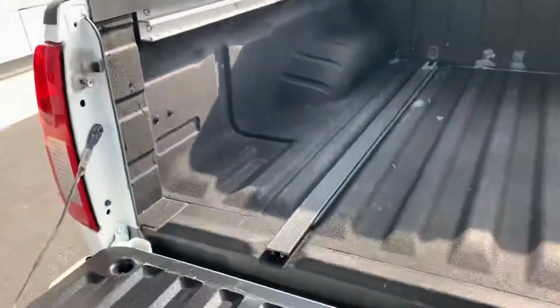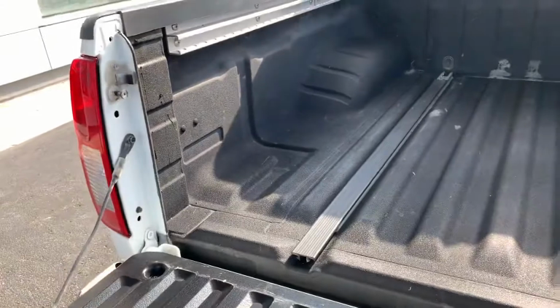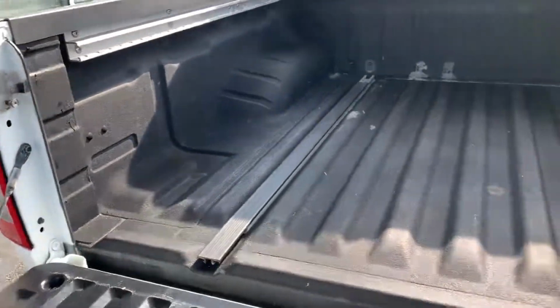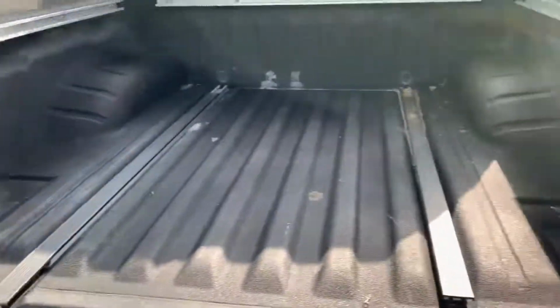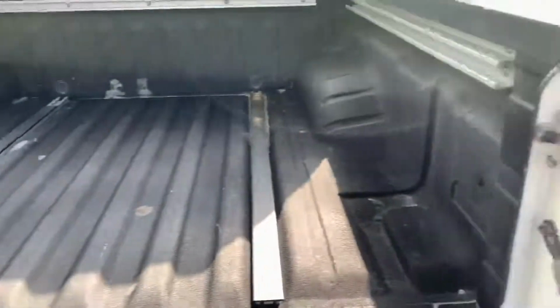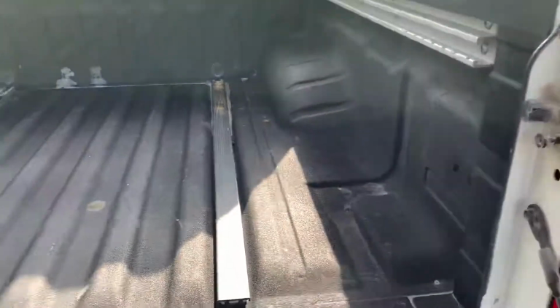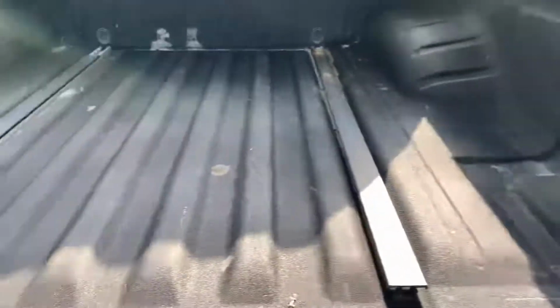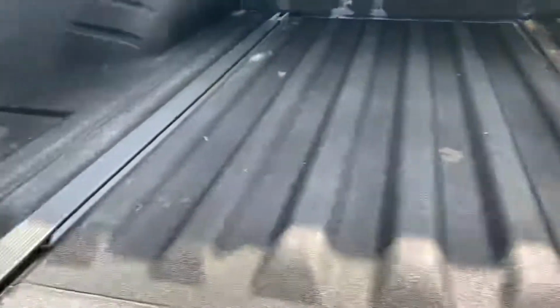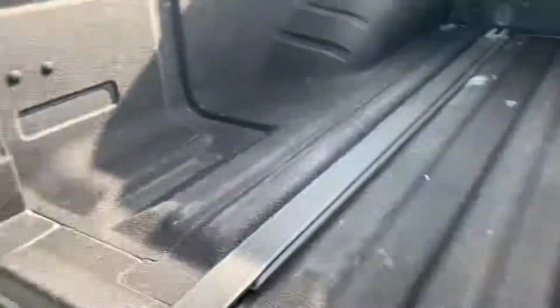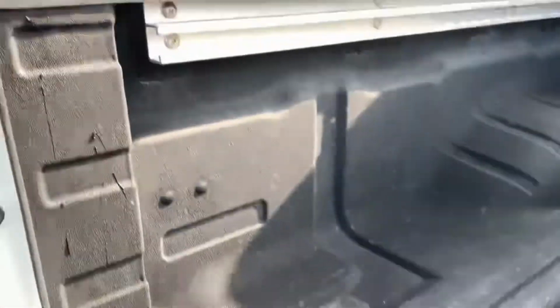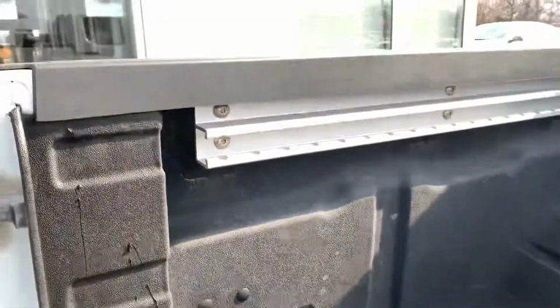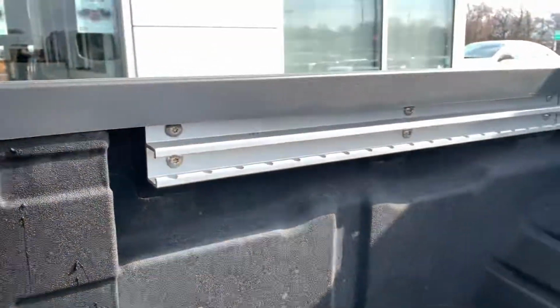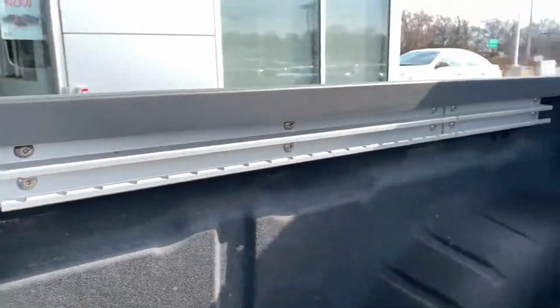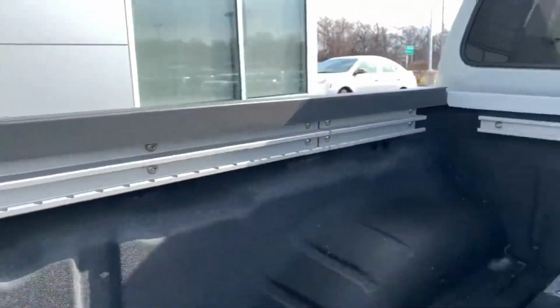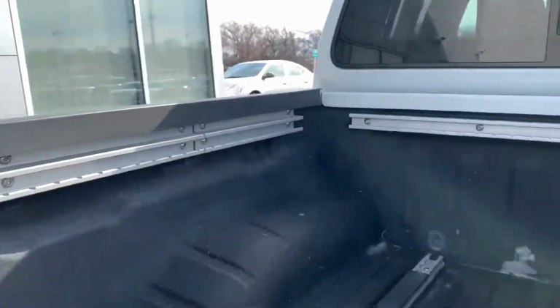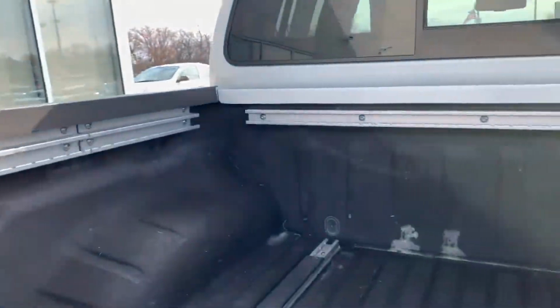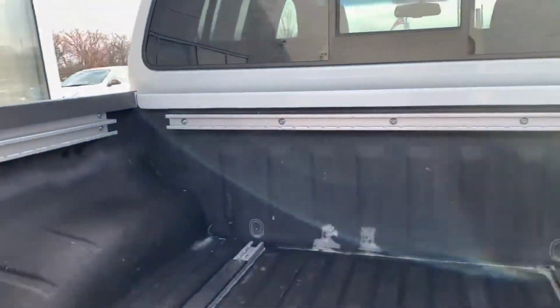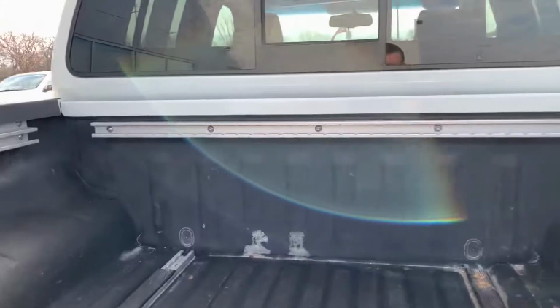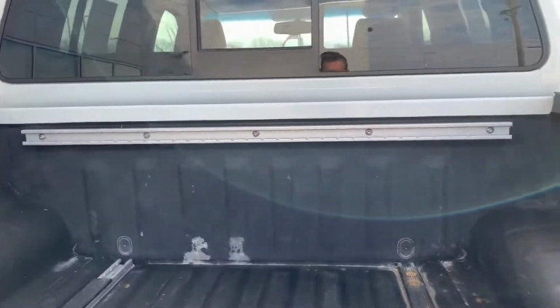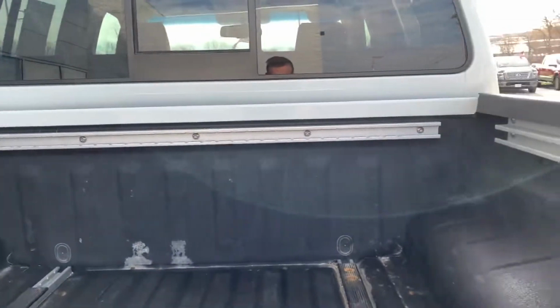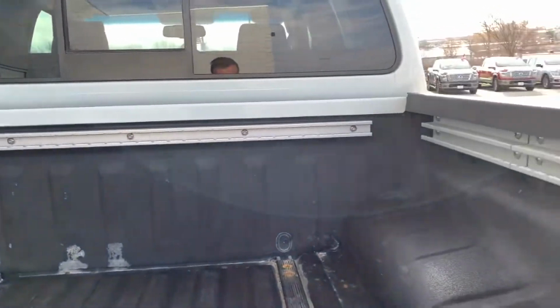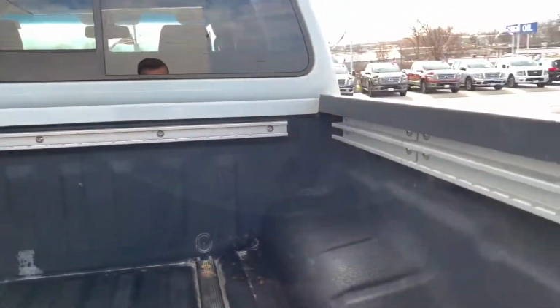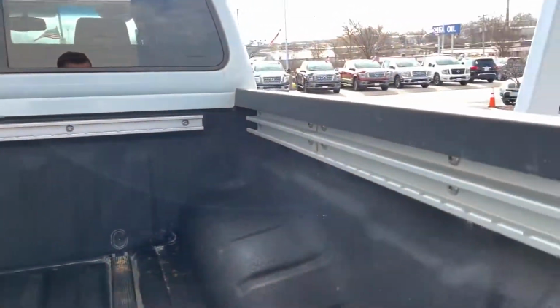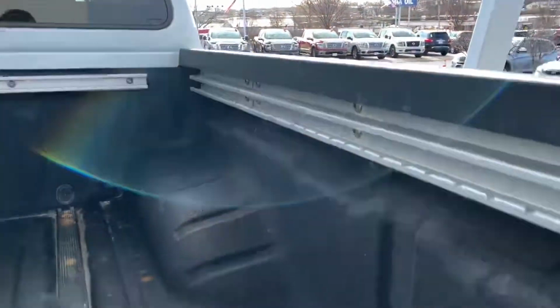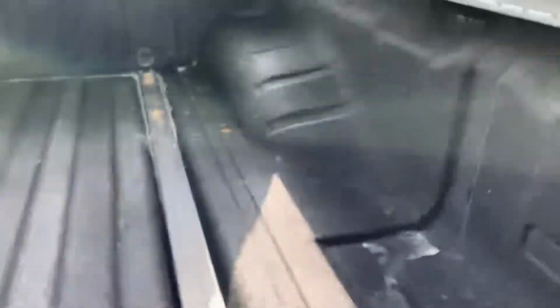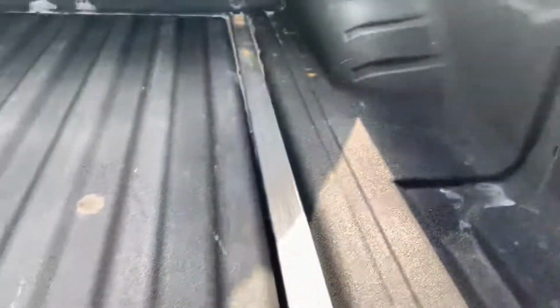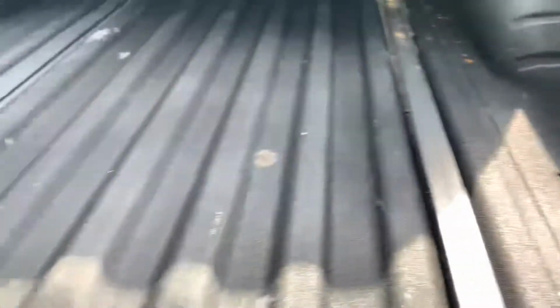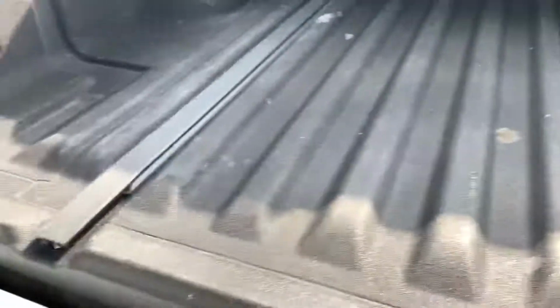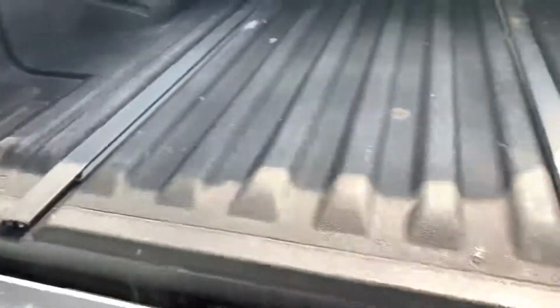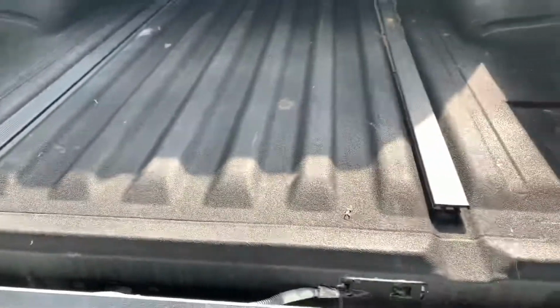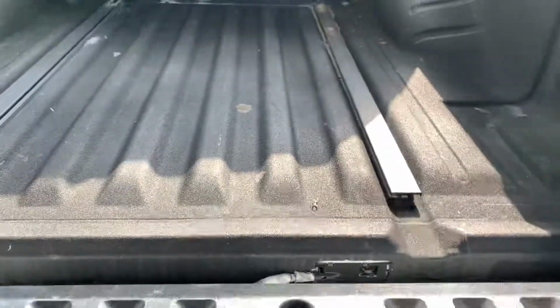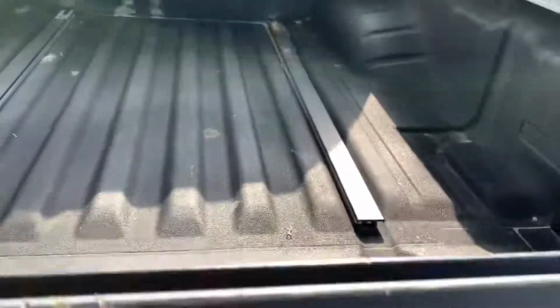It has a spray-in bed liner with your Utilitrack system. You can put bed cleats in here, and you can also purchase a bed extender for this vehicle — nice utility back here.